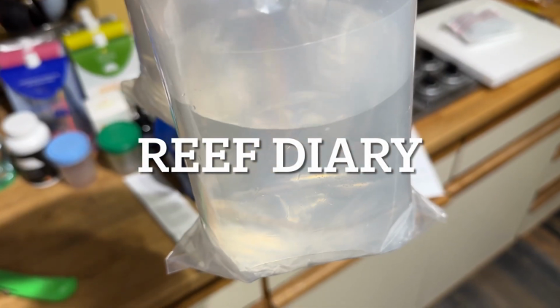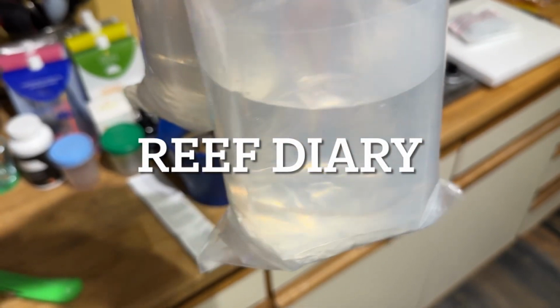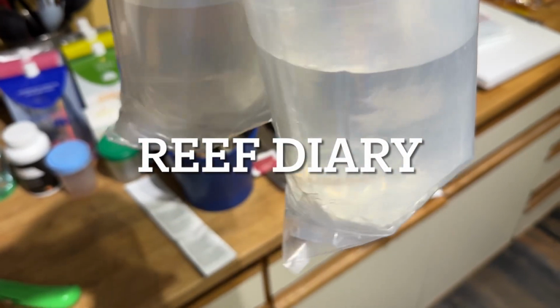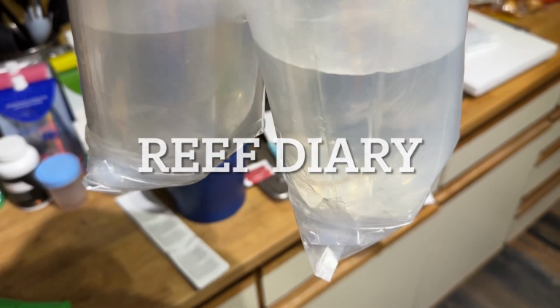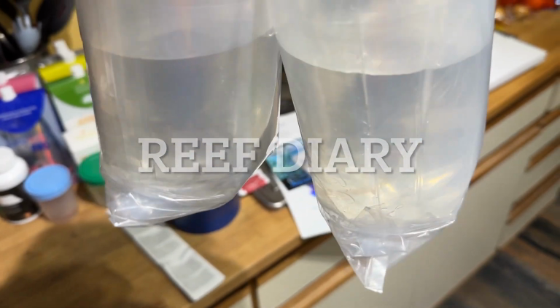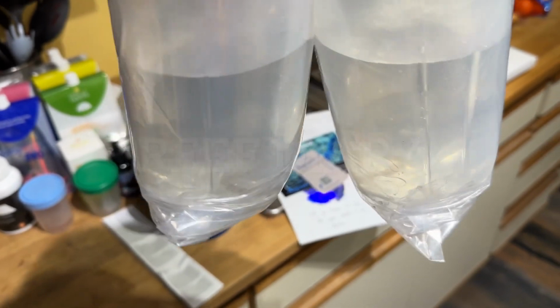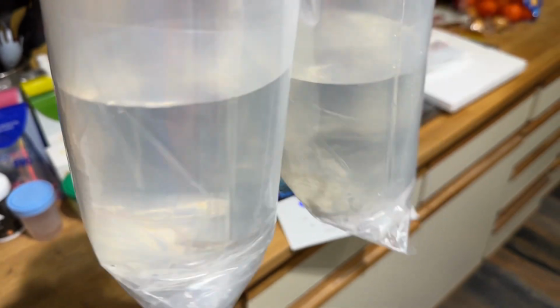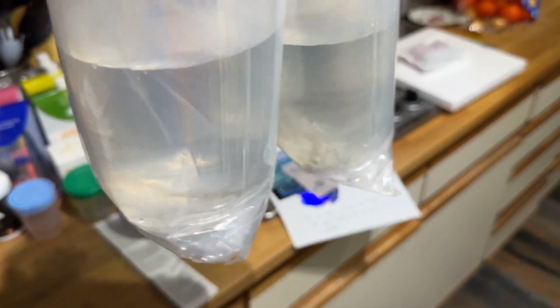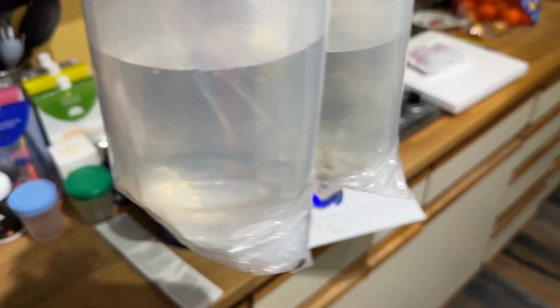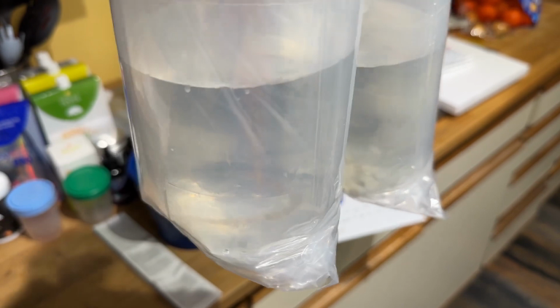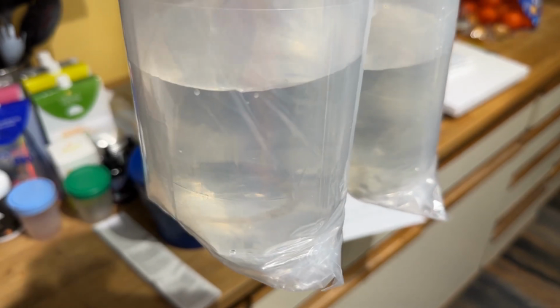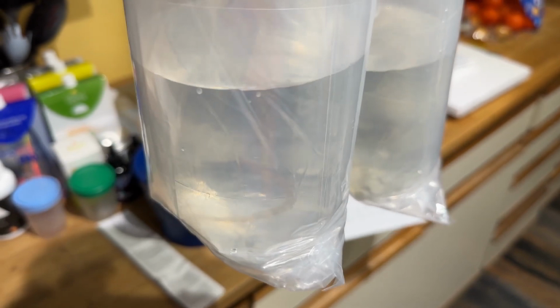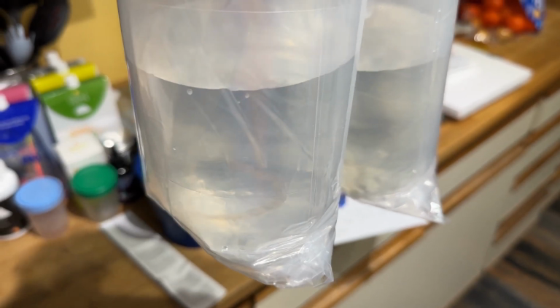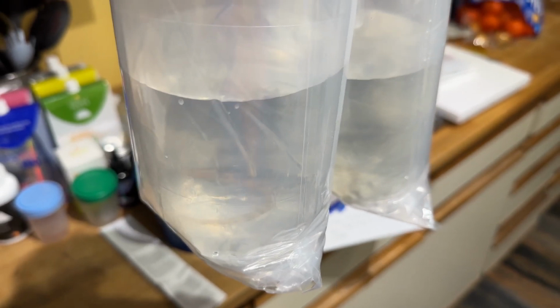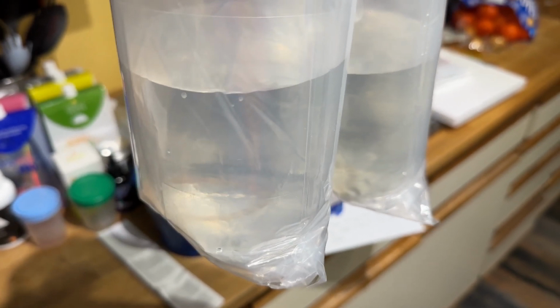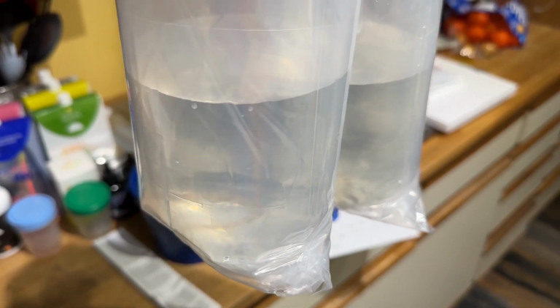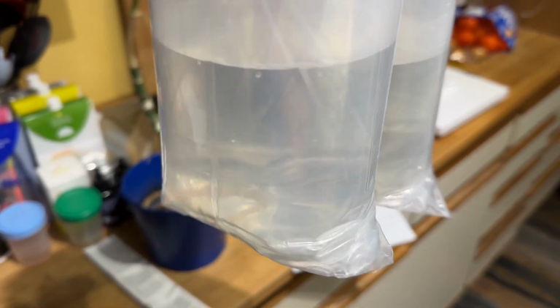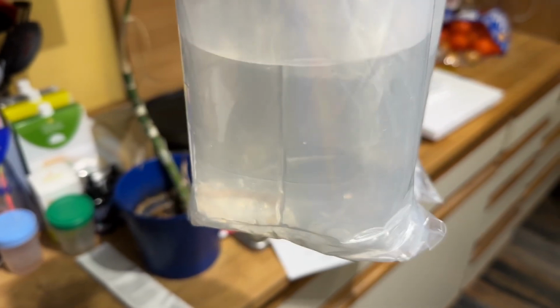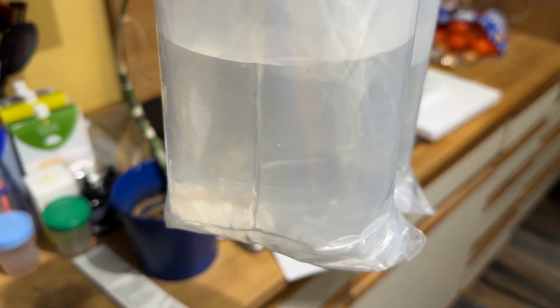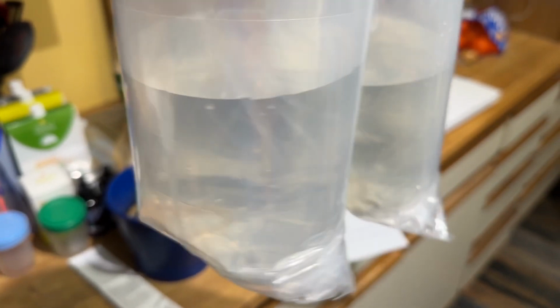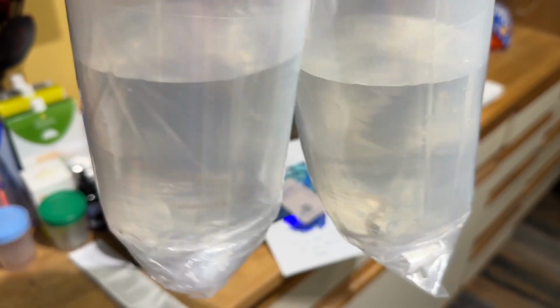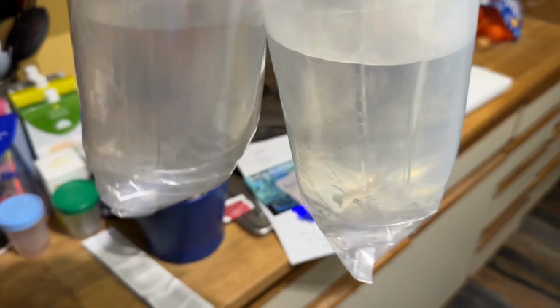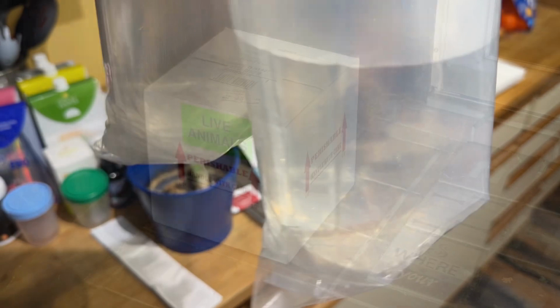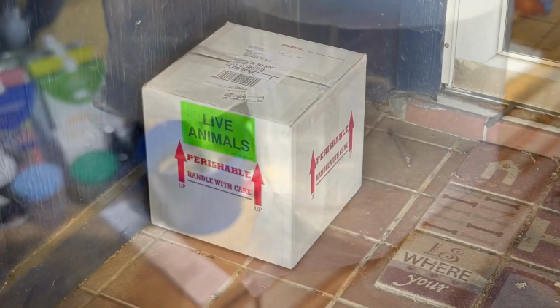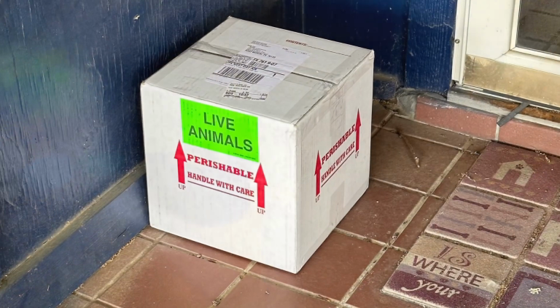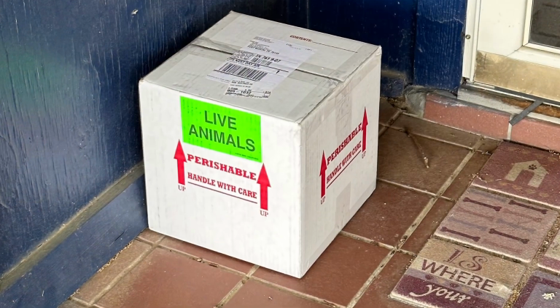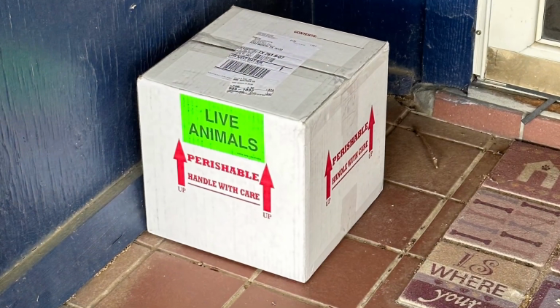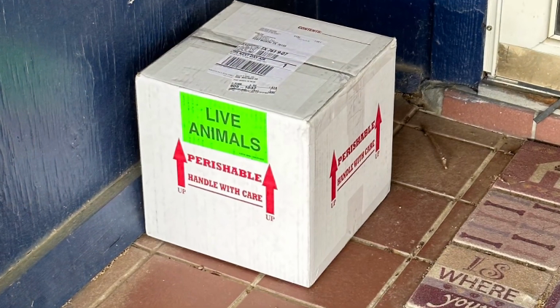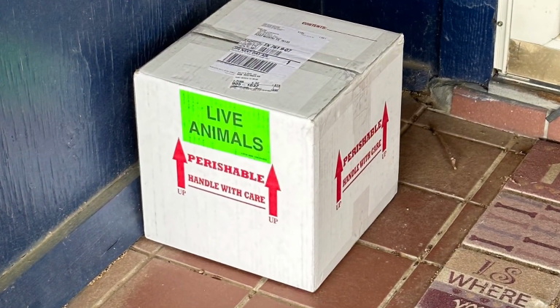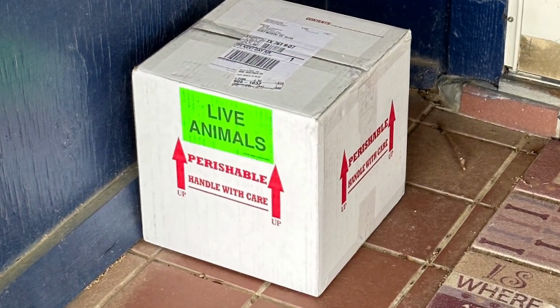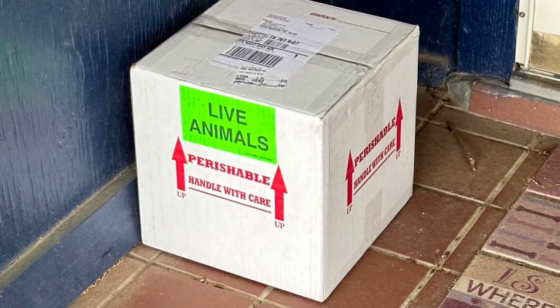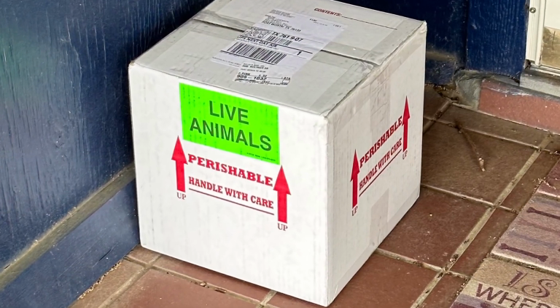Can you see it? It's a couple of pipefish. It's always nice to come home and at your front door you see some live animals waiting.